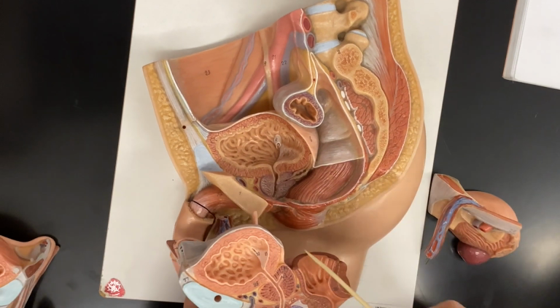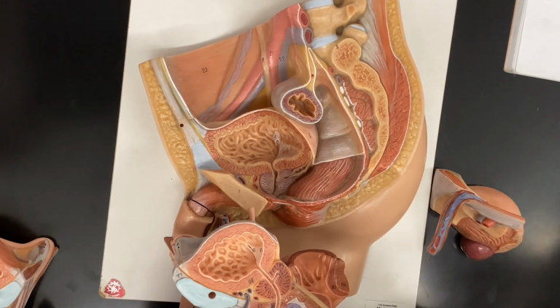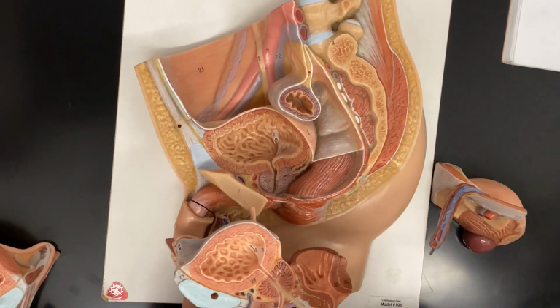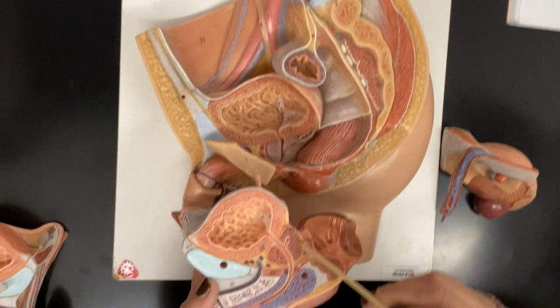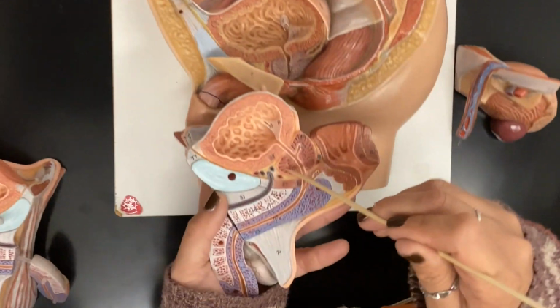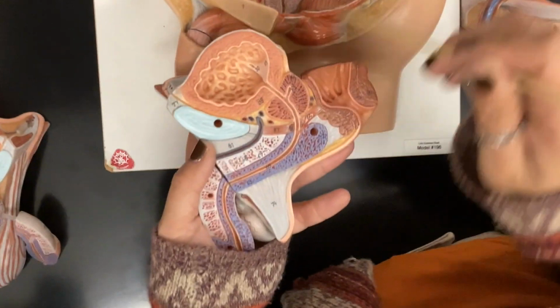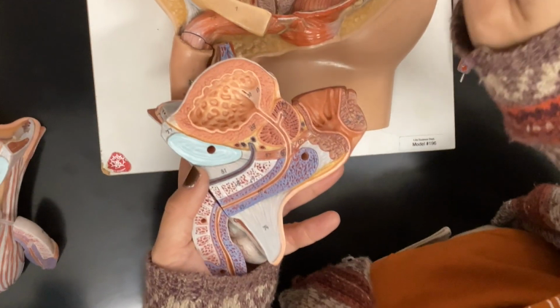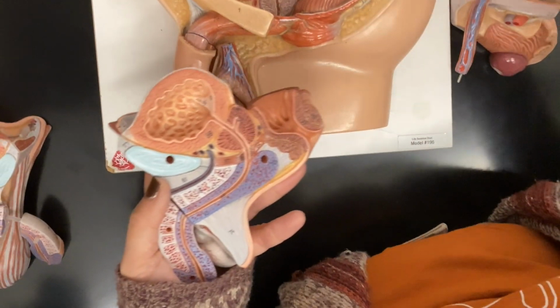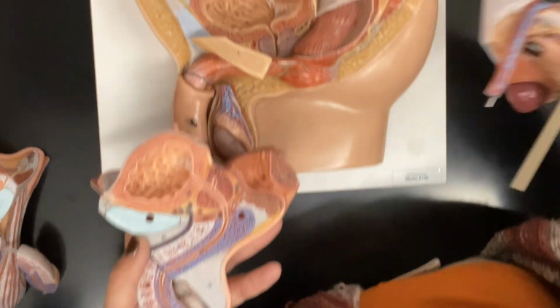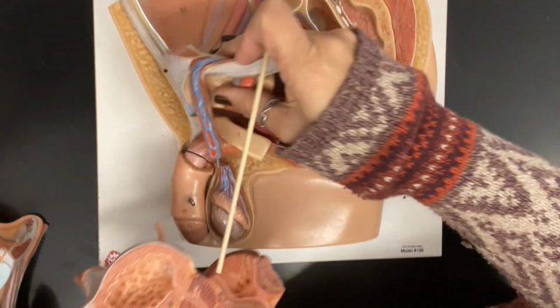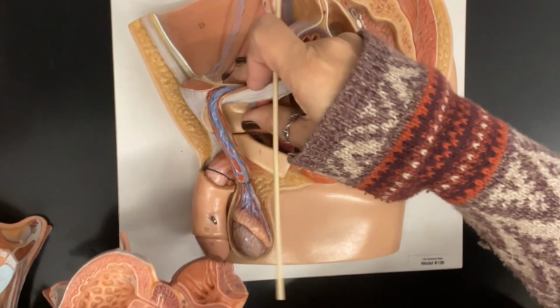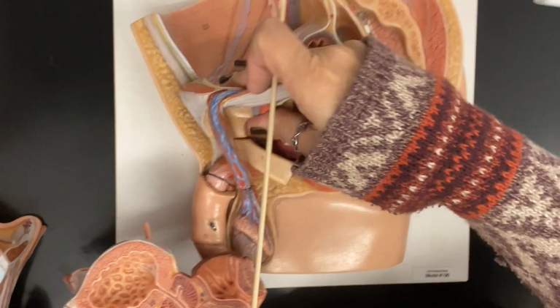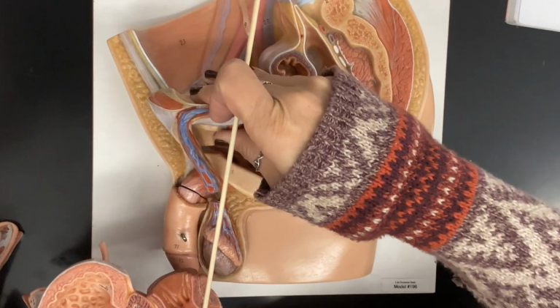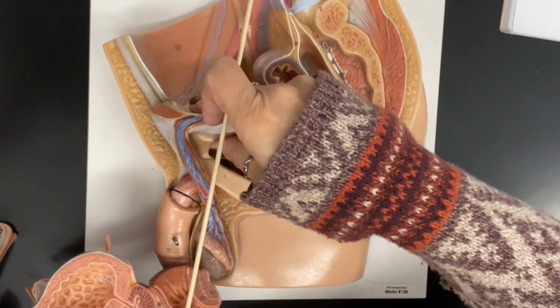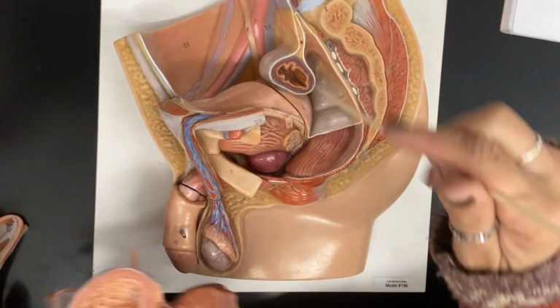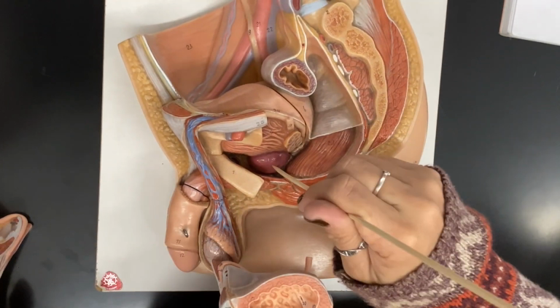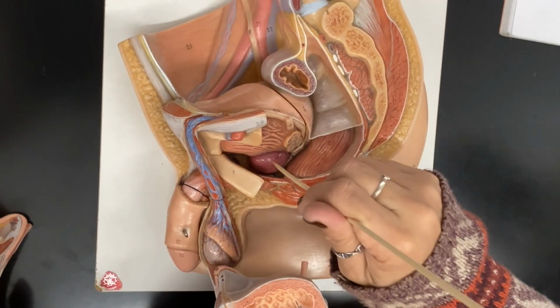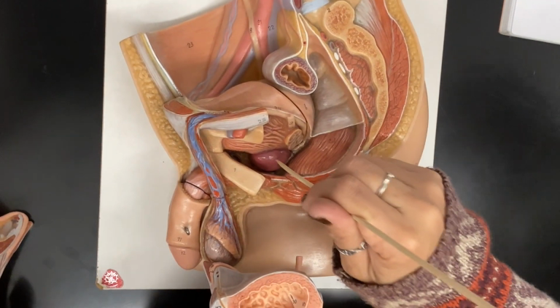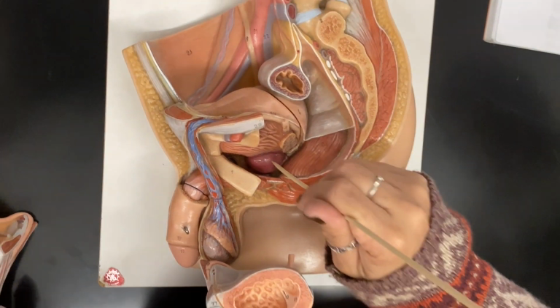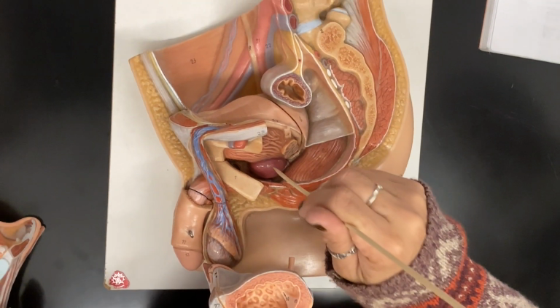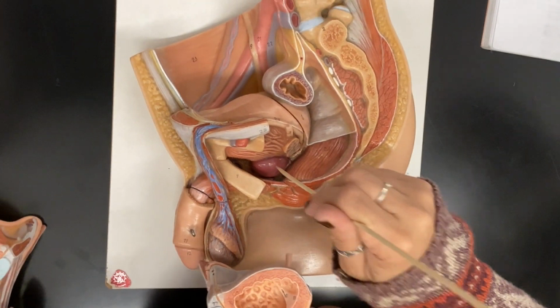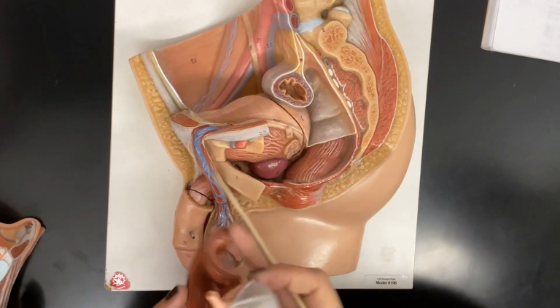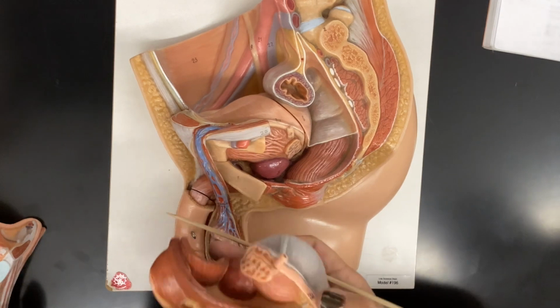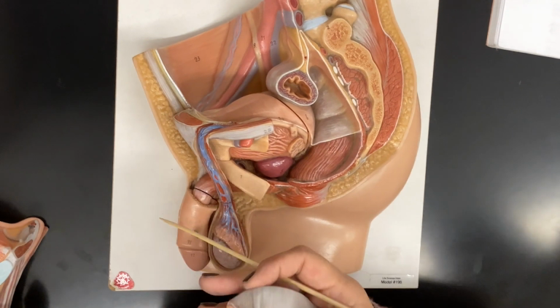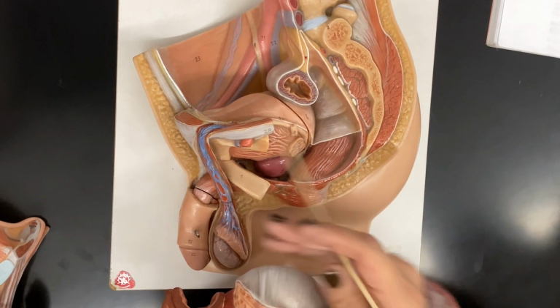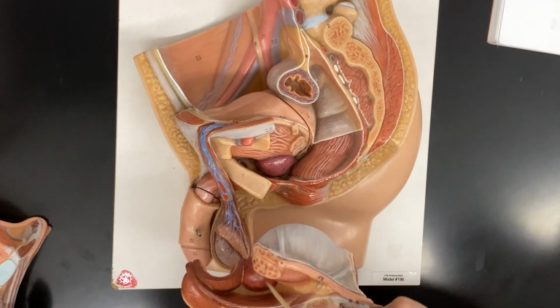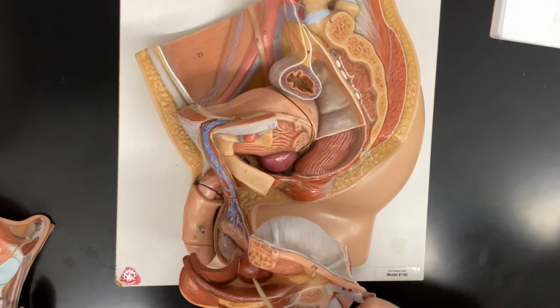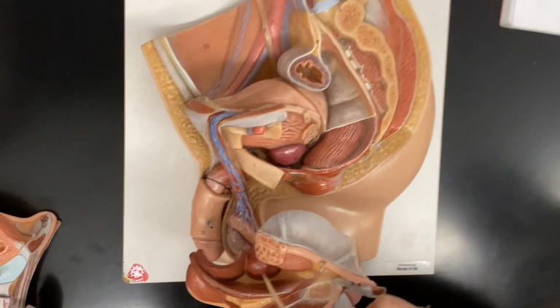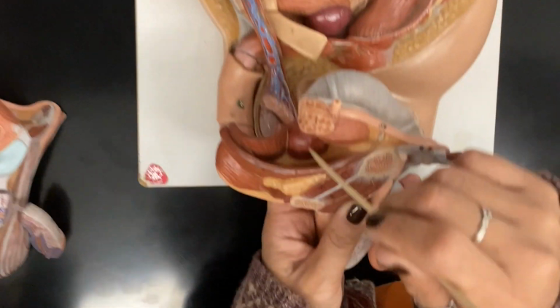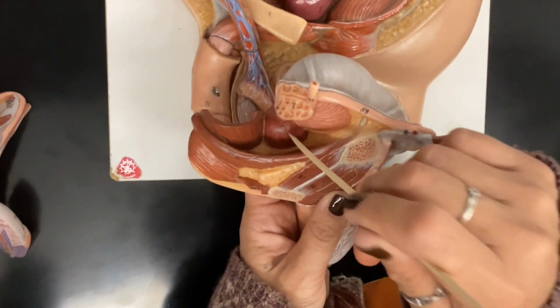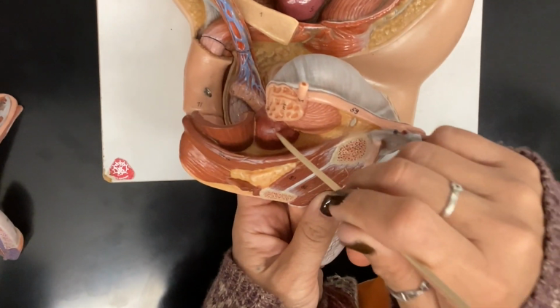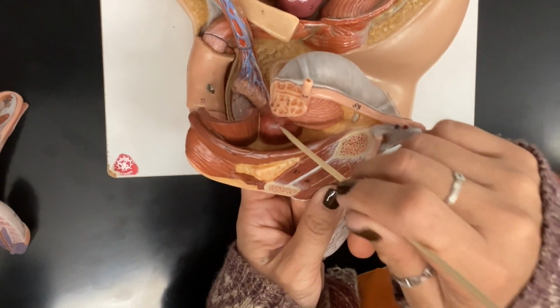The prostate gland is here. If you put this back on, you can see it from the outside — that's the prostate gland right underneath the bladder. On this model it's F, right underneath the bladder. That's the prostate gland.